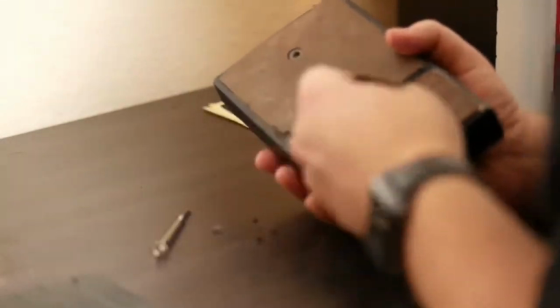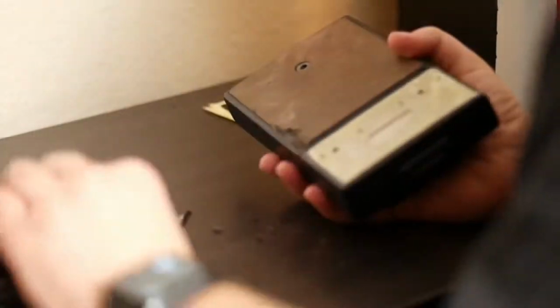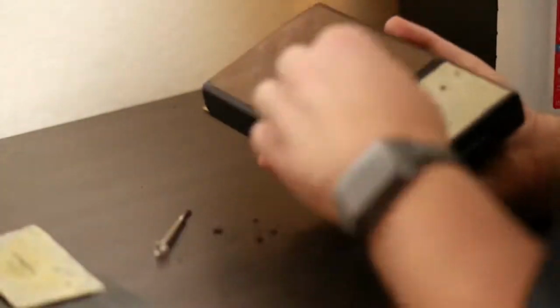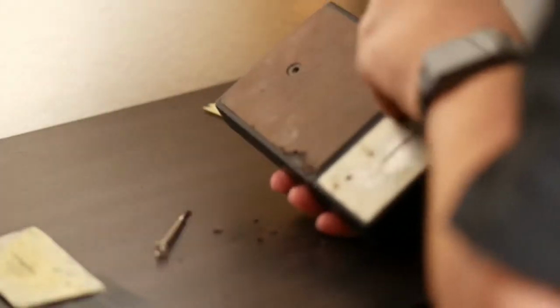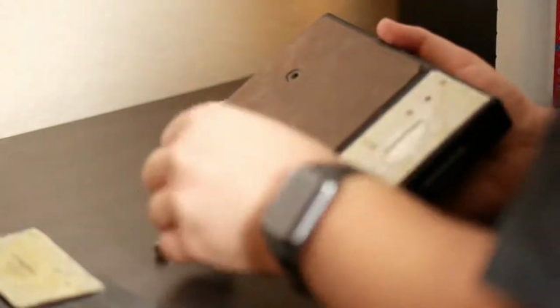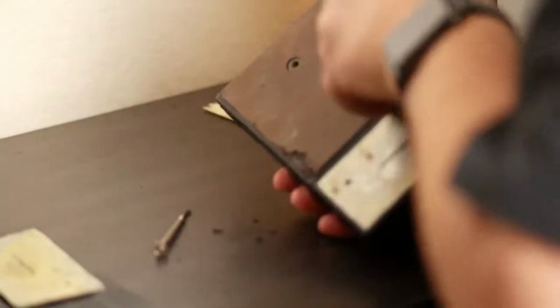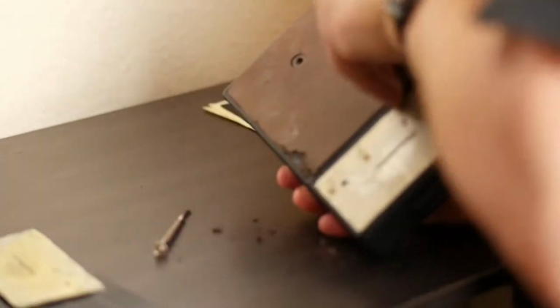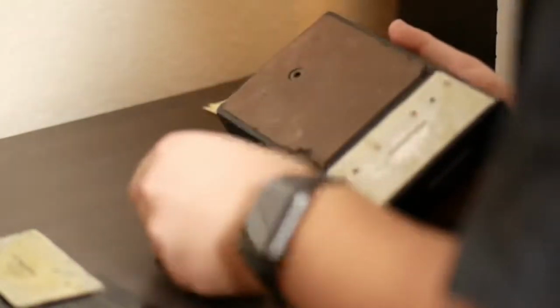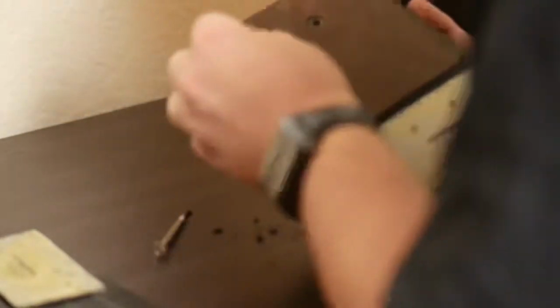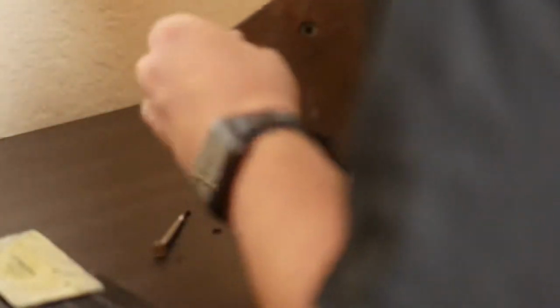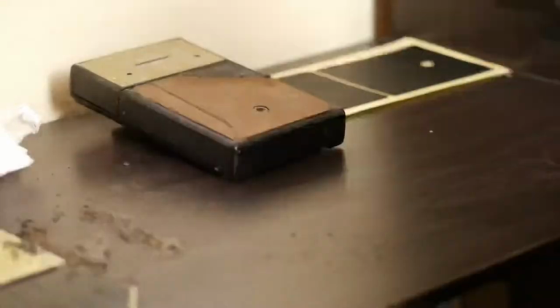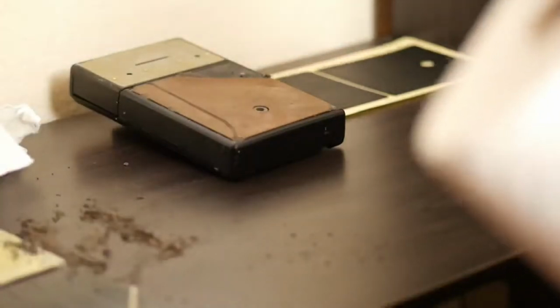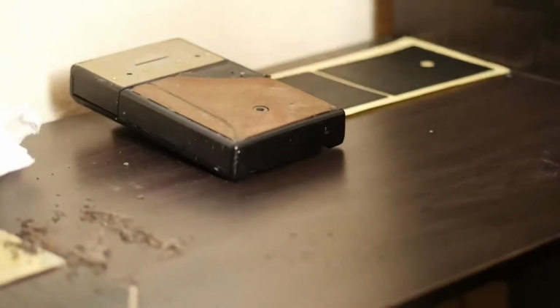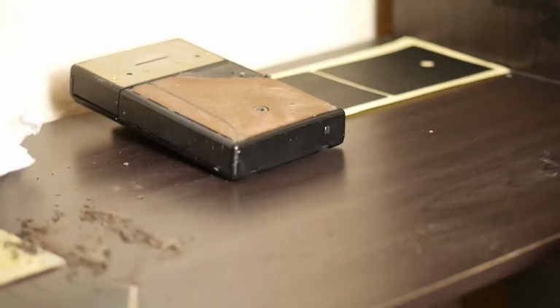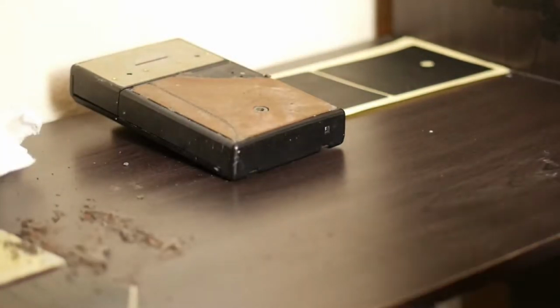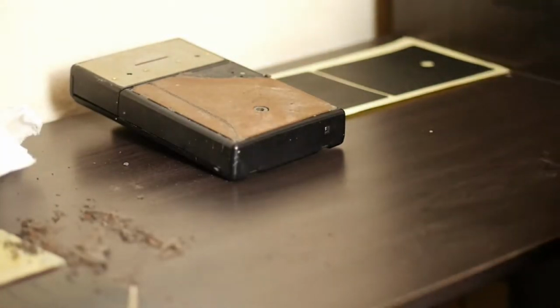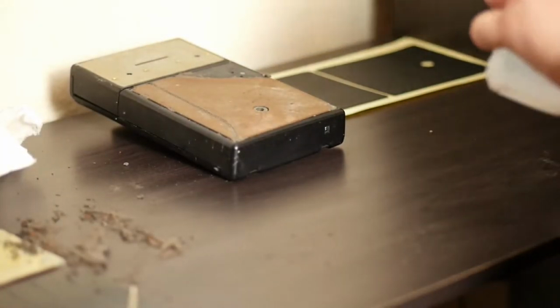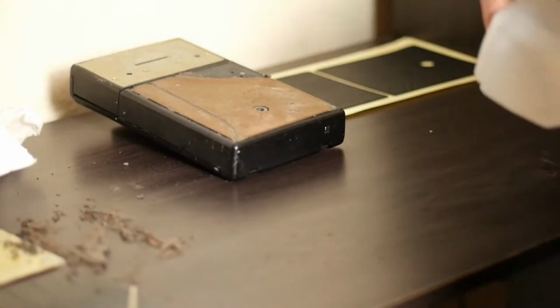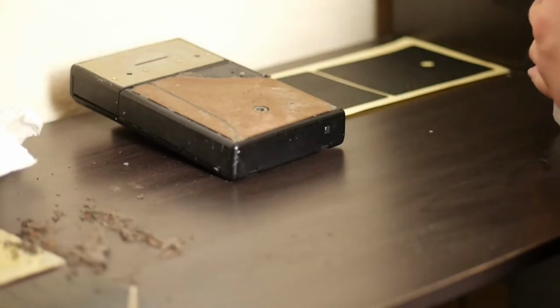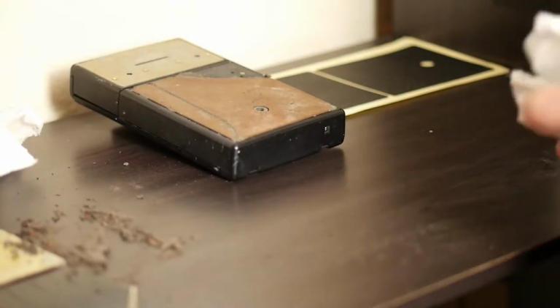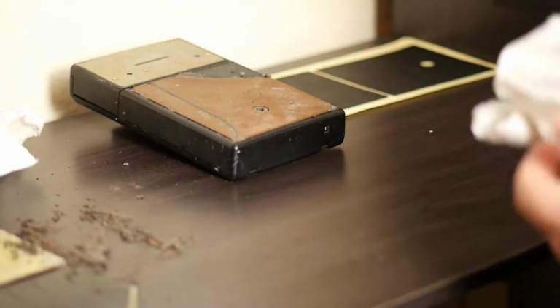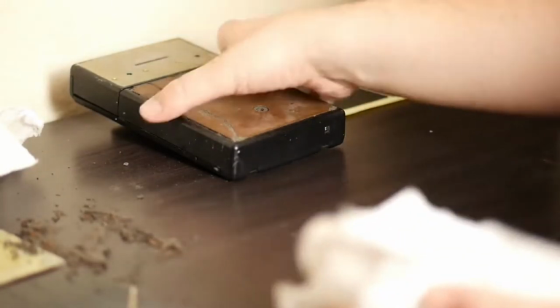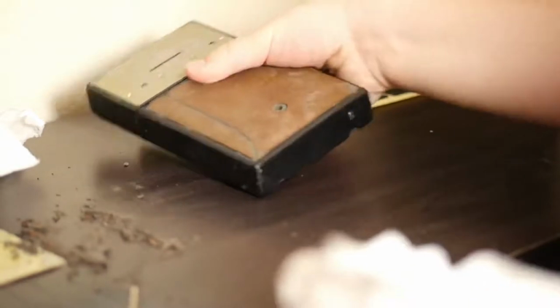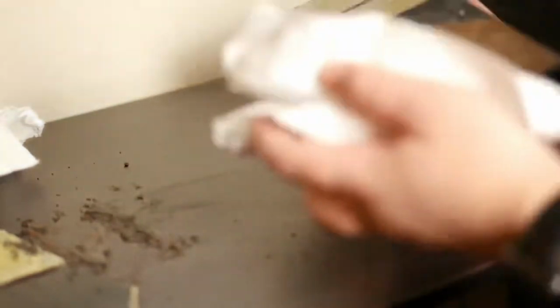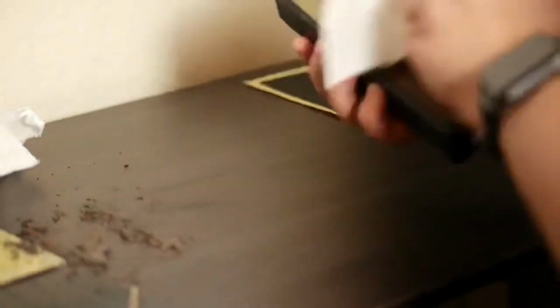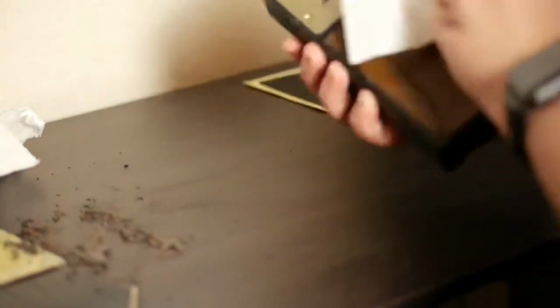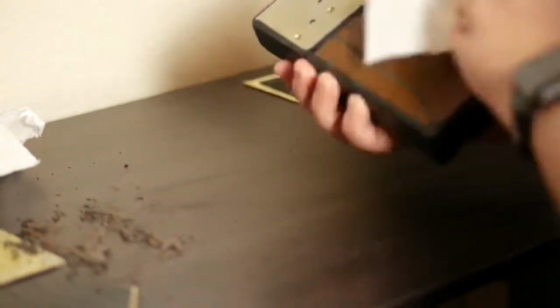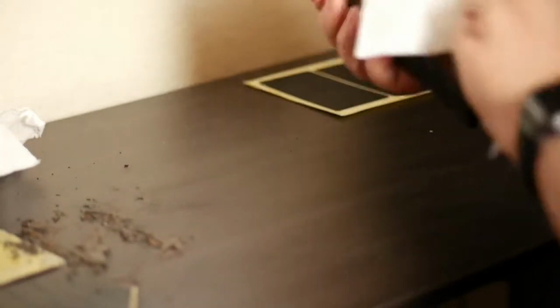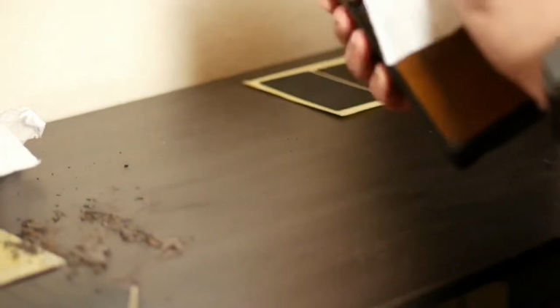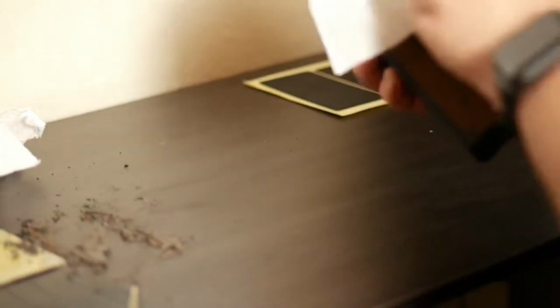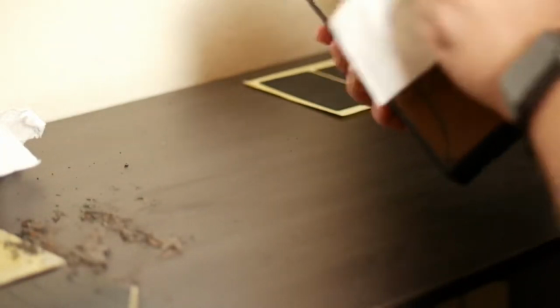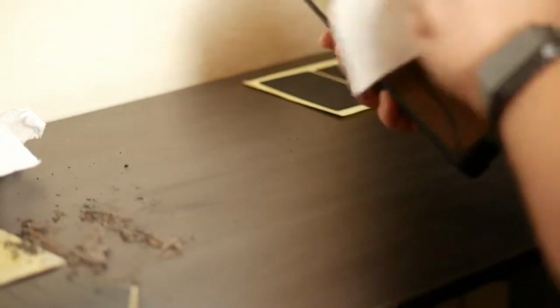The leather was brittle and cracking. The contacts in the film compartment had a little chemicals on them. I wasn't sure if it would work, but I brought it home, threw in a pack of Polaroid 600 film, and it seemed to work okay.